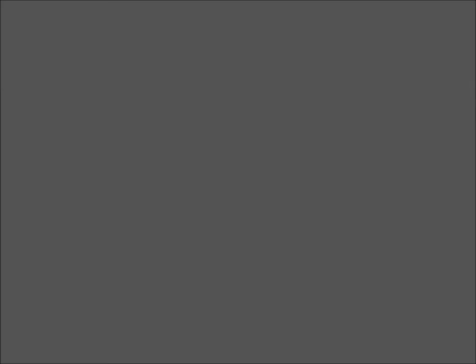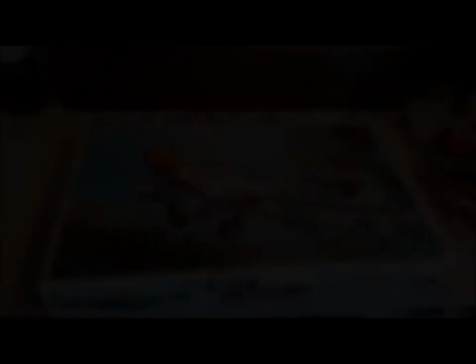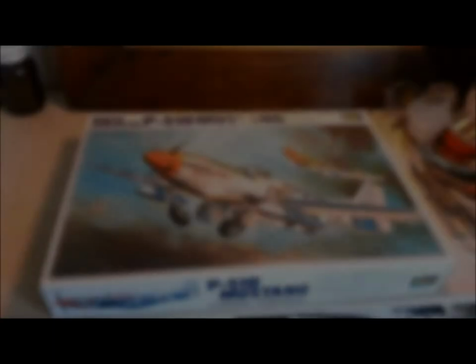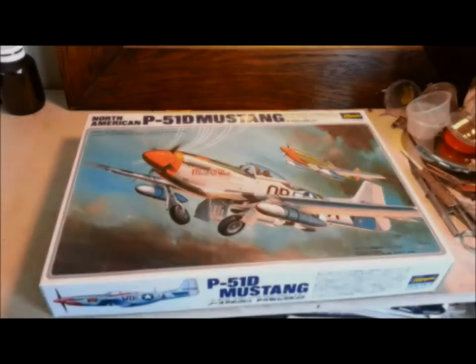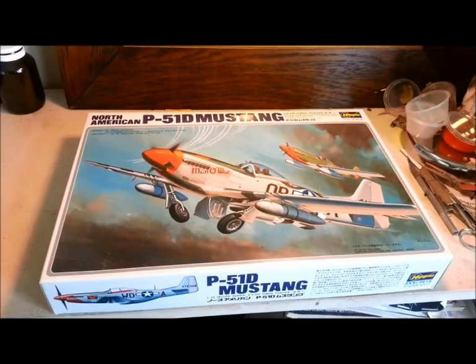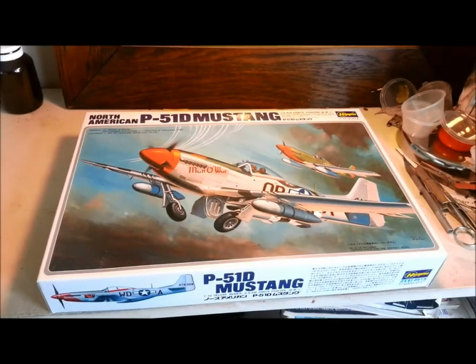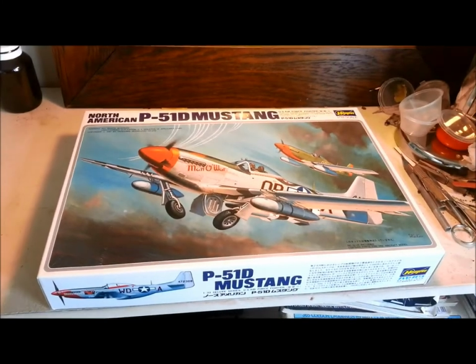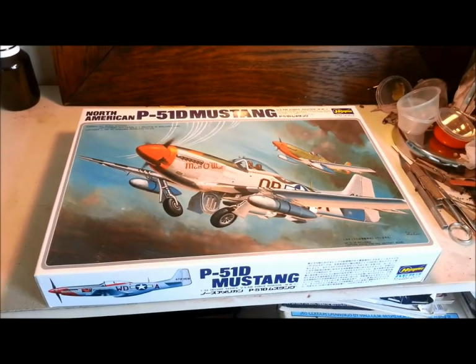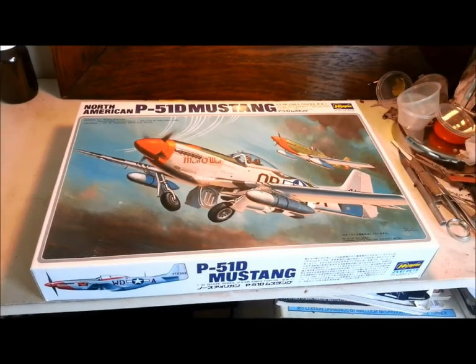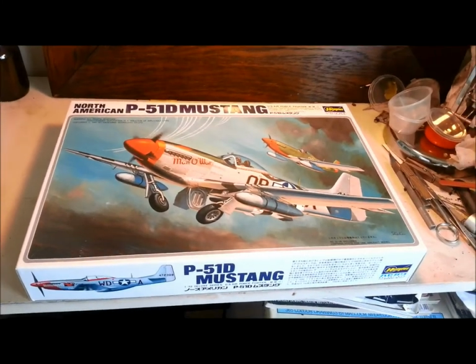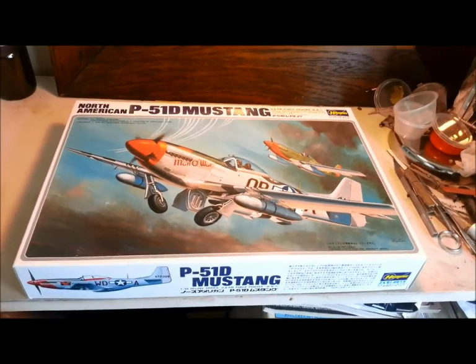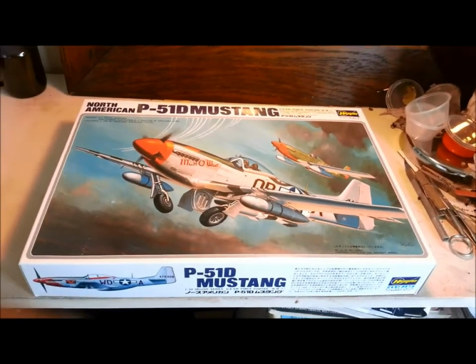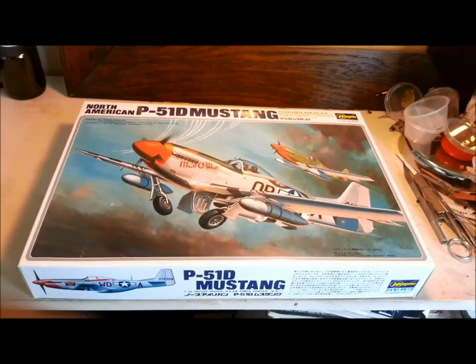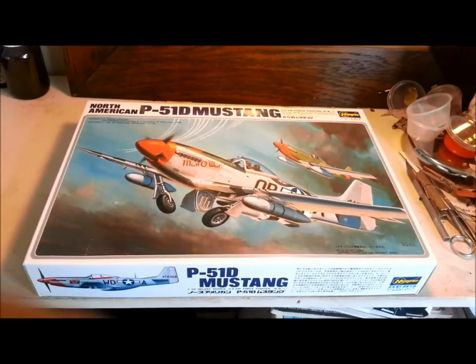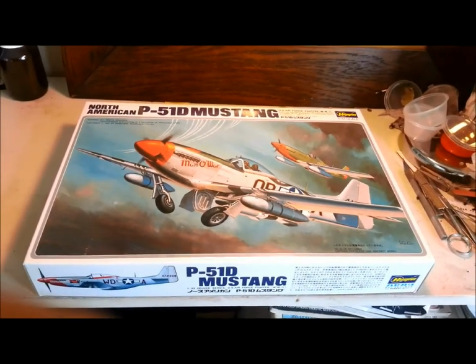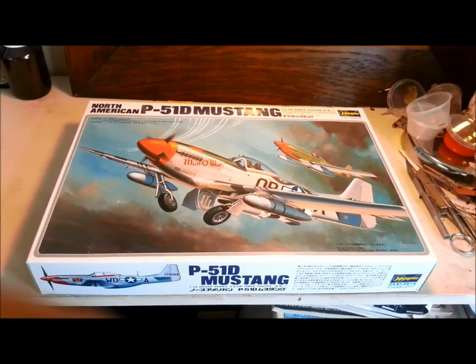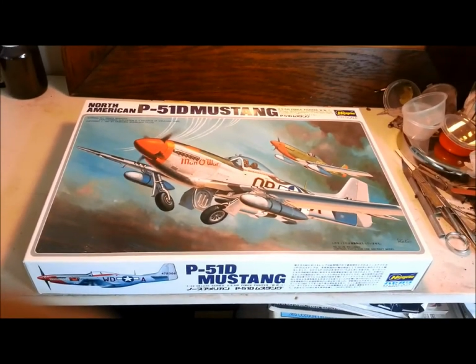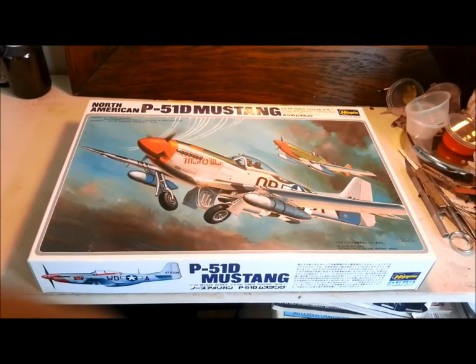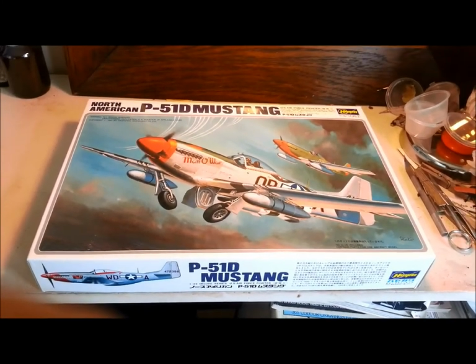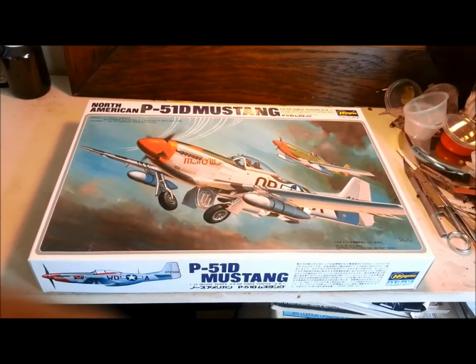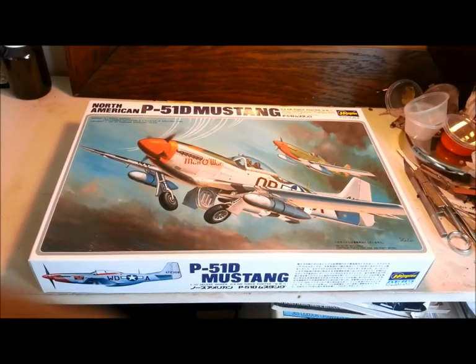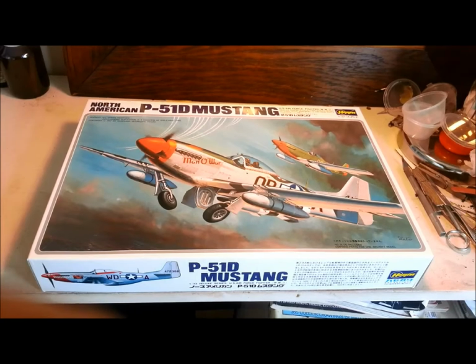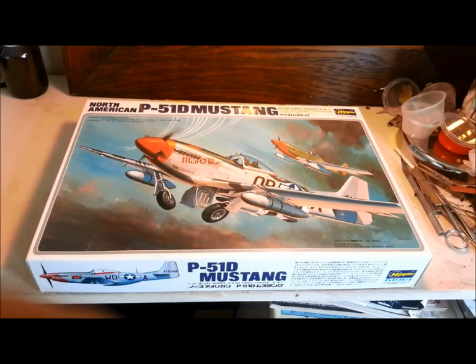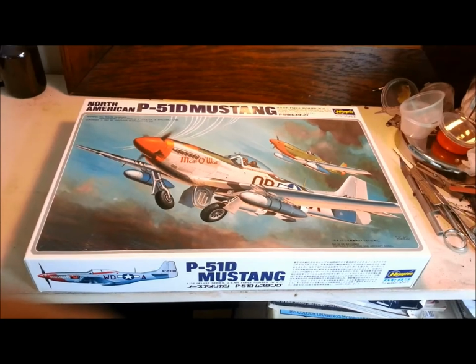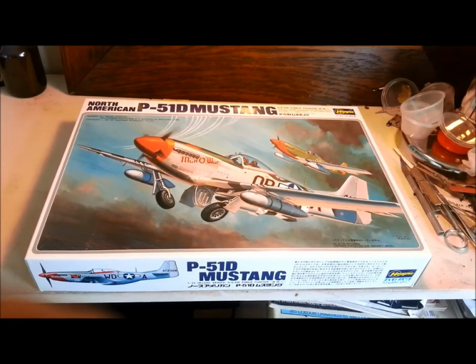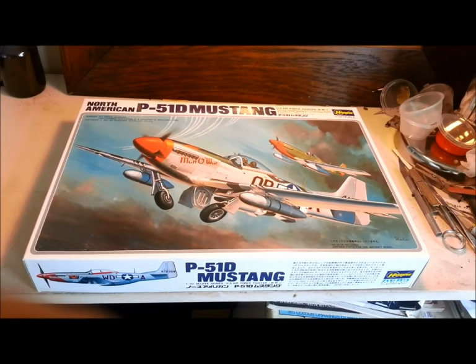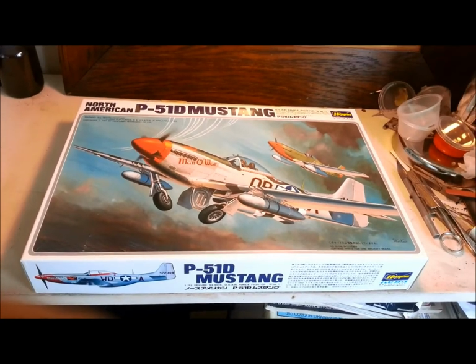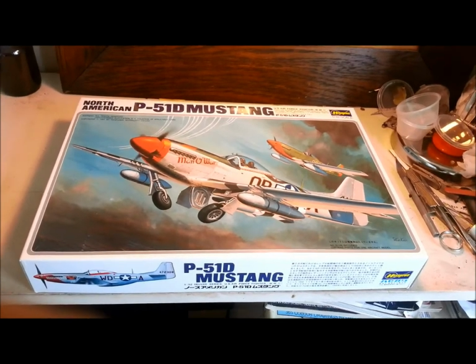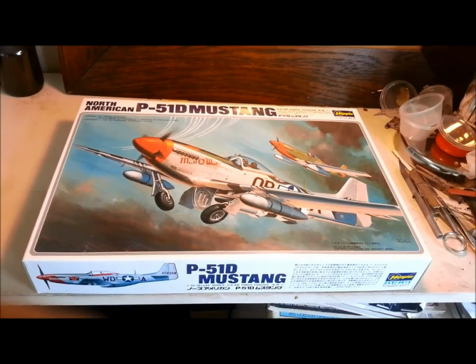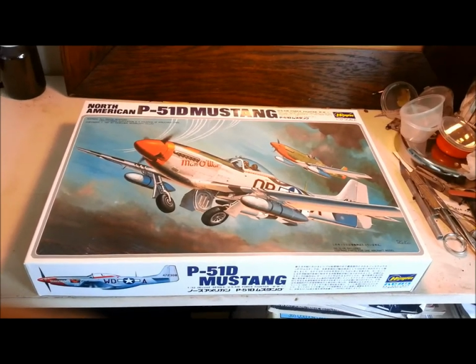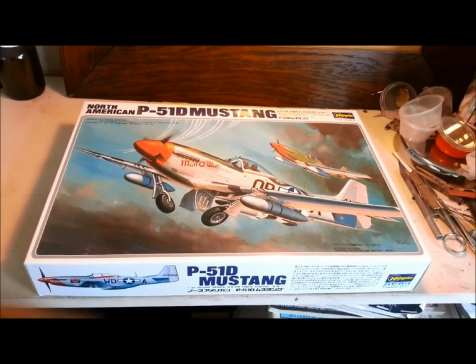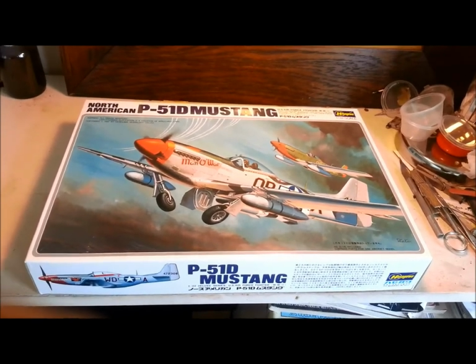Hello and welcome to Dave's Model Workshop. This is my next project — it's a P51D Mustang, 1/32nd scale by Hasegawa.